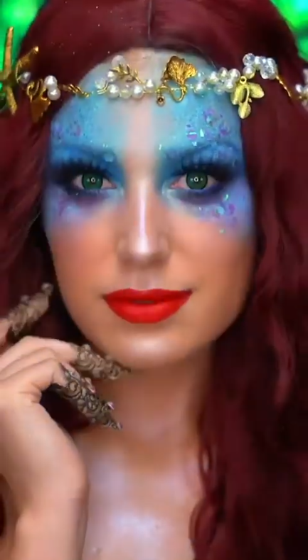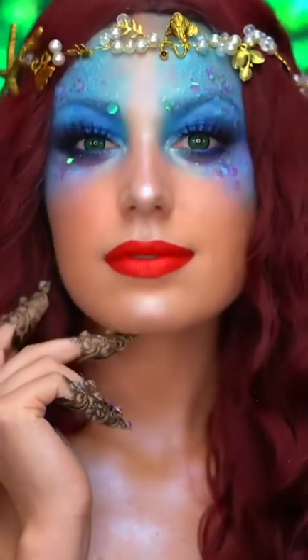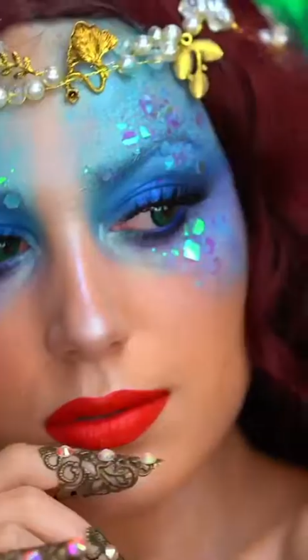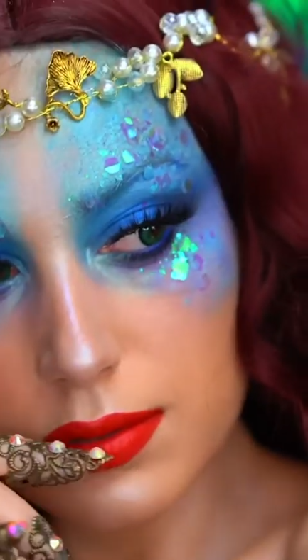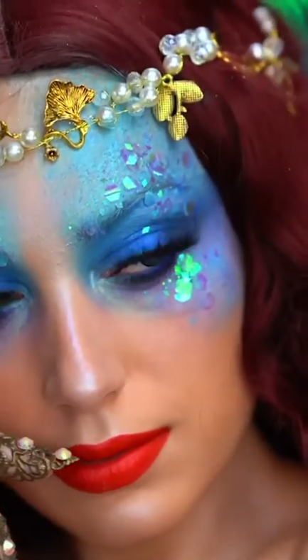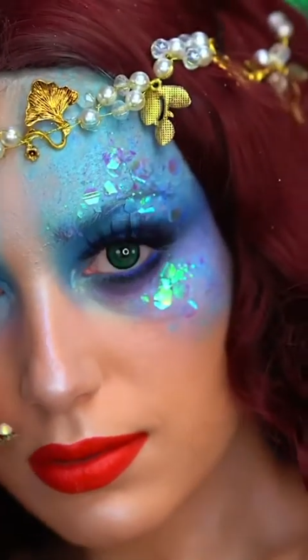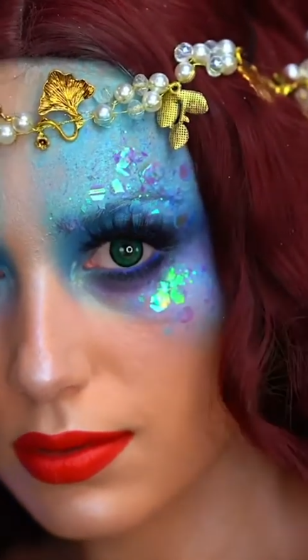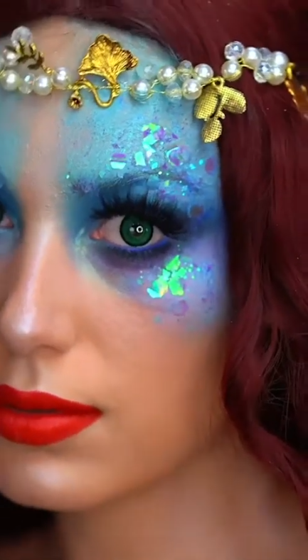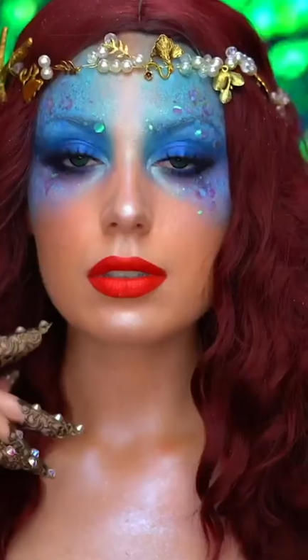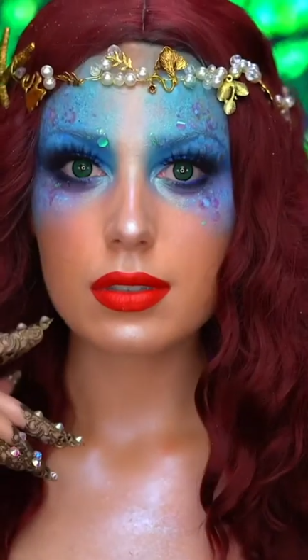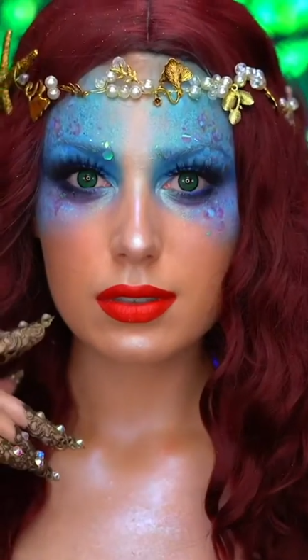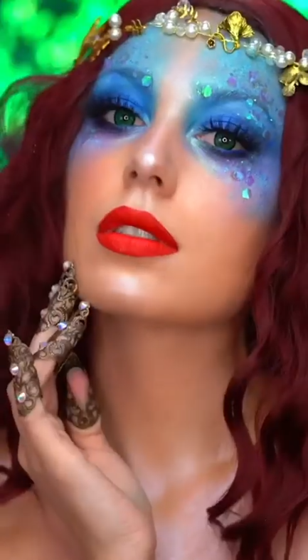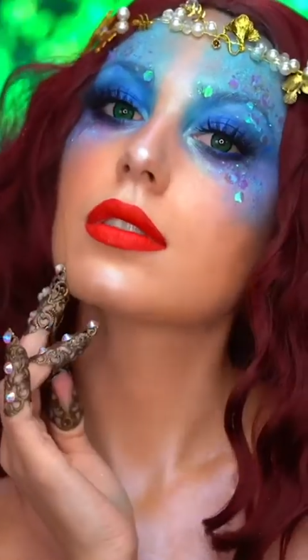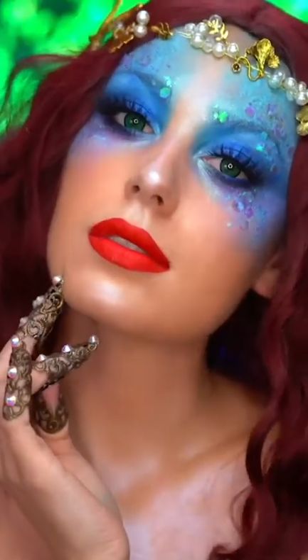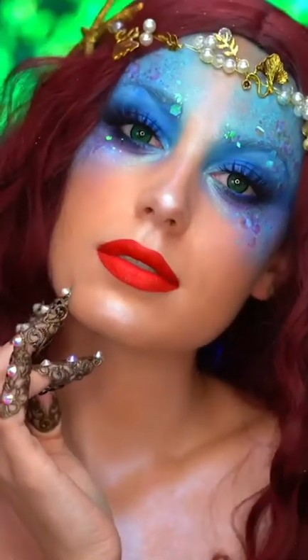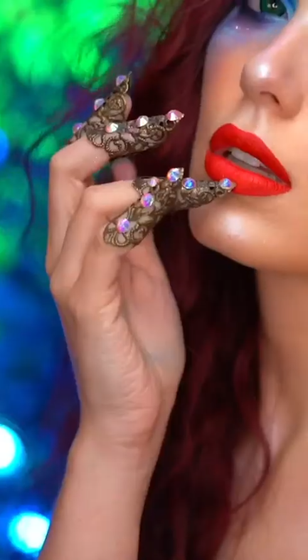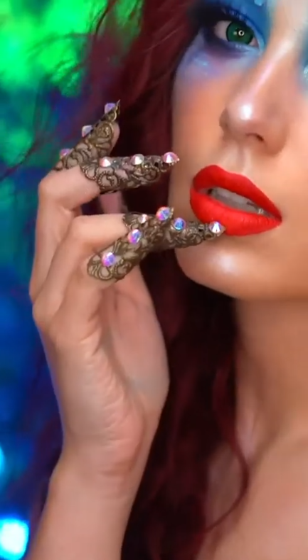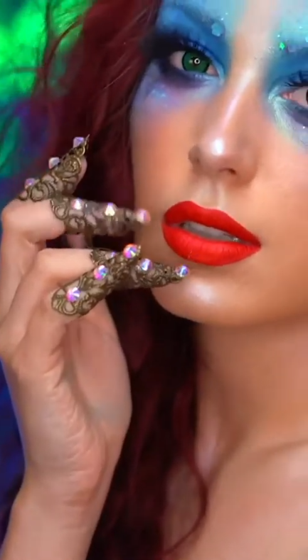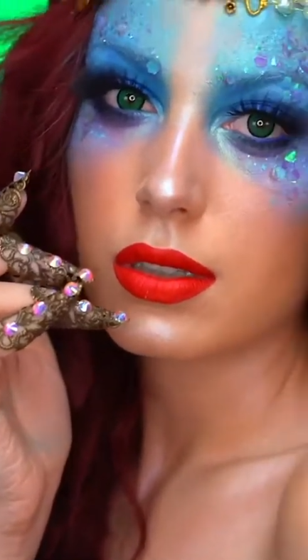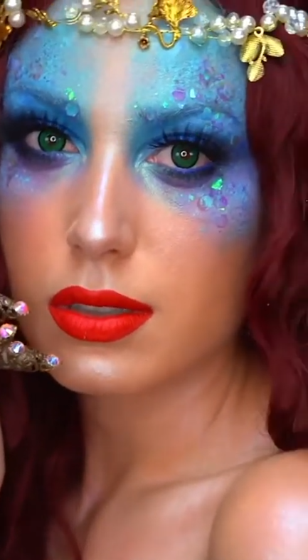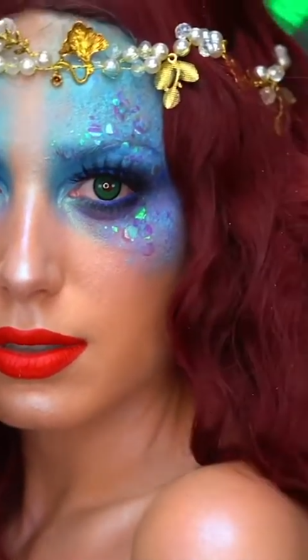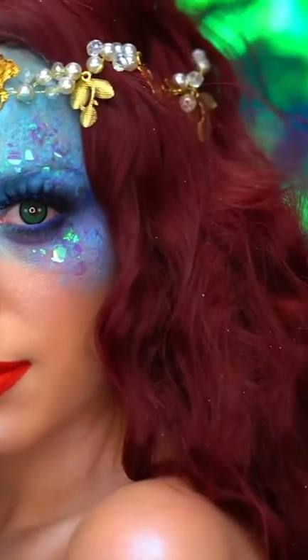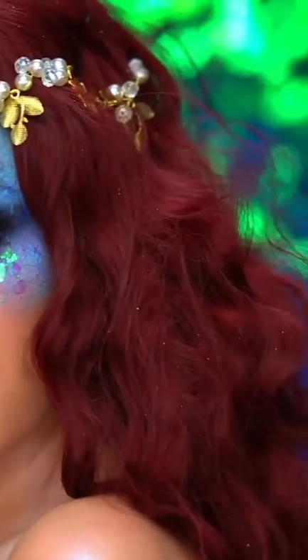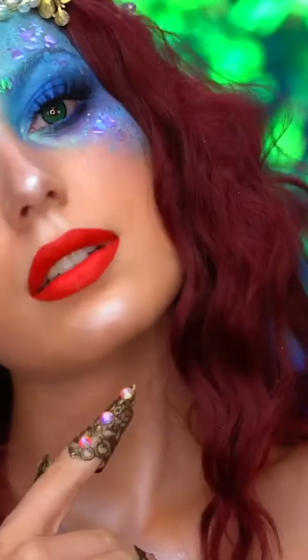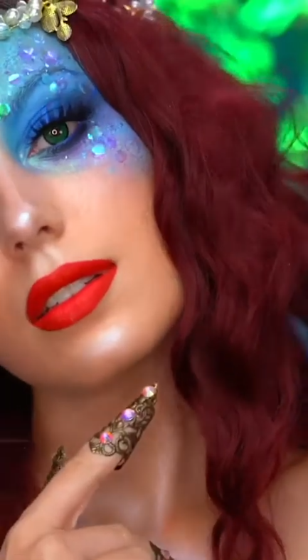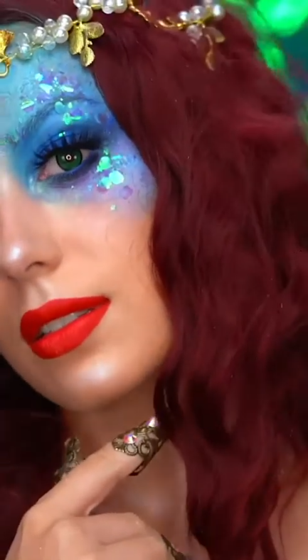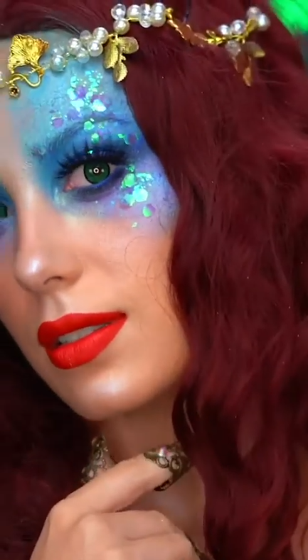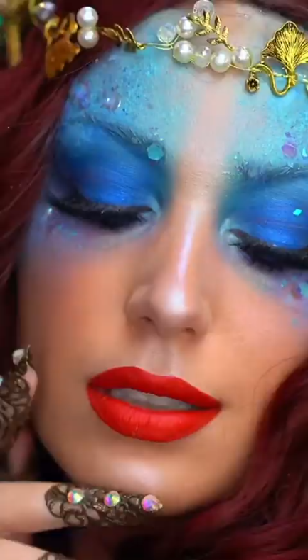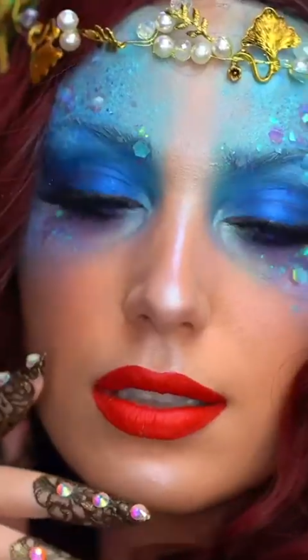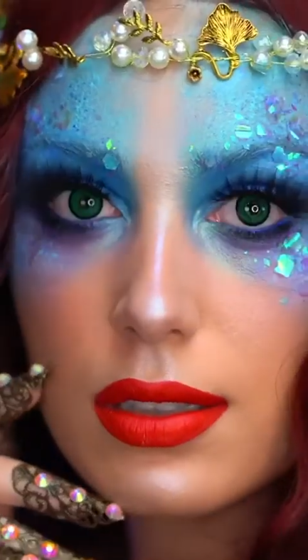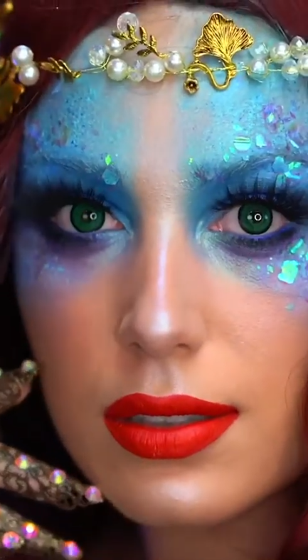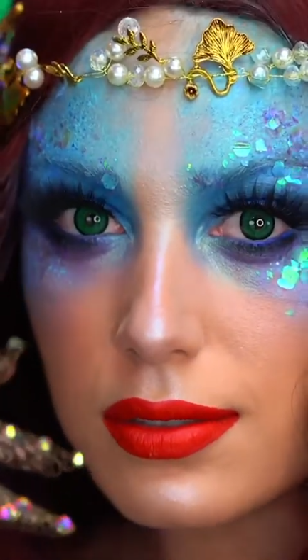This is the avant-garde Ariel makeup look. I hope you loved it, and if you did, be sure you like this video and subscribe for more tutorials. Thank you all for watching, and I'll see you in my next one.